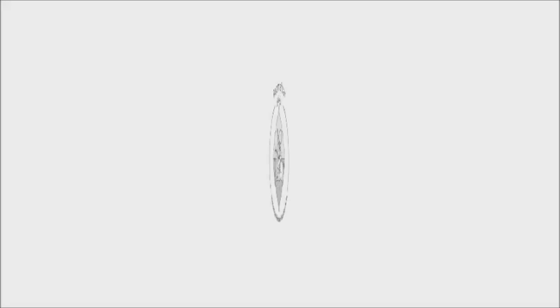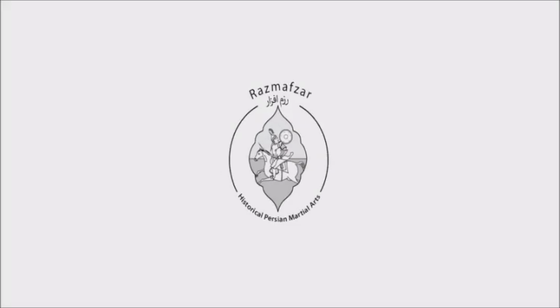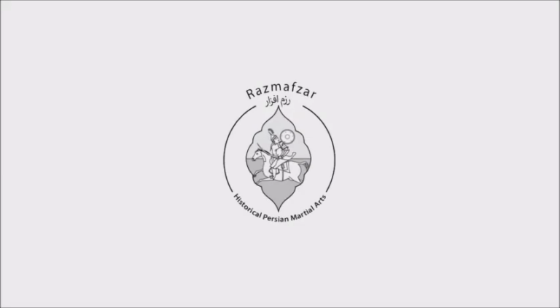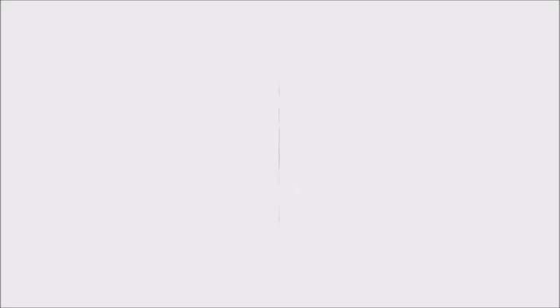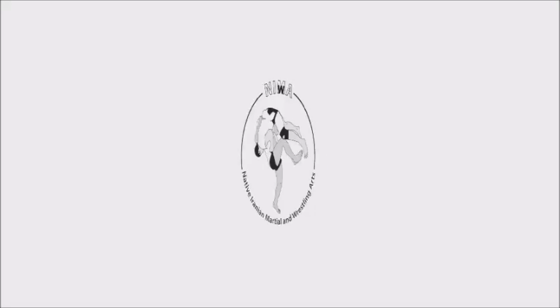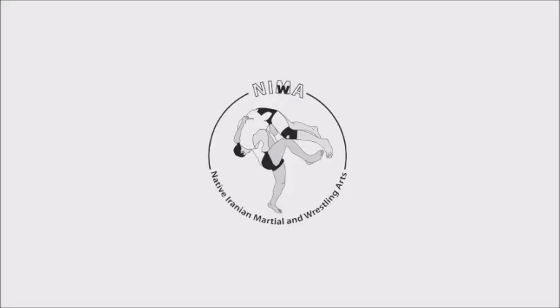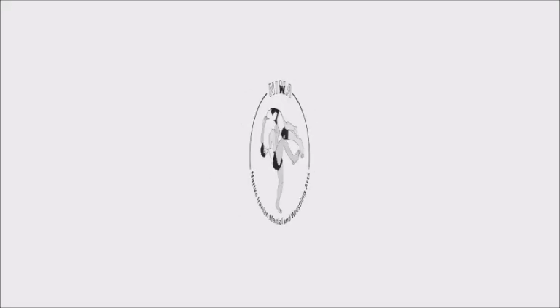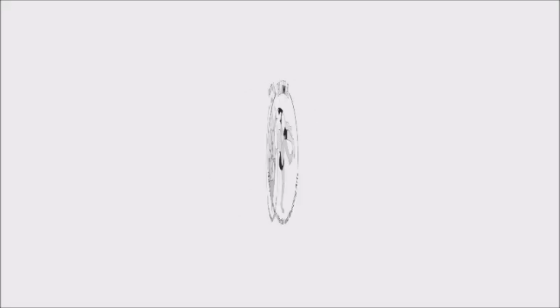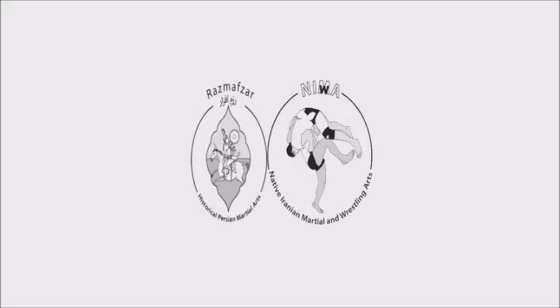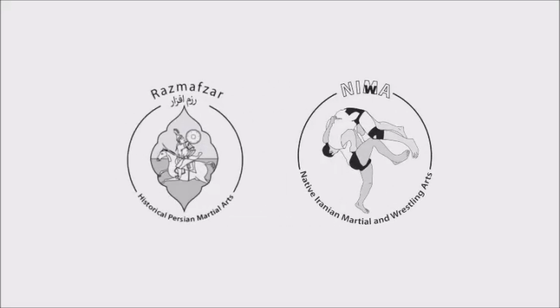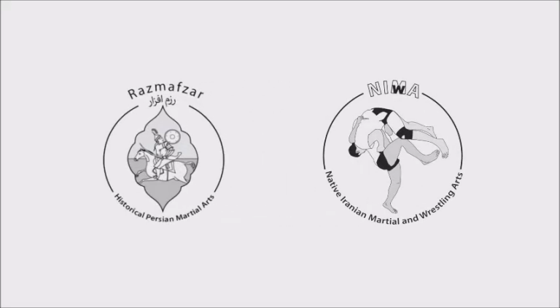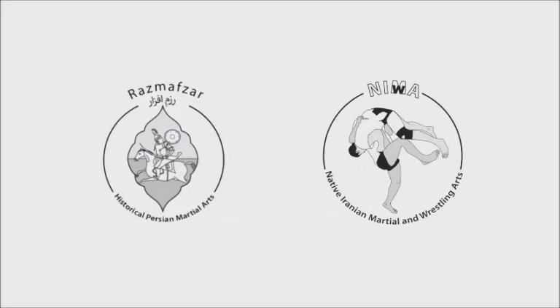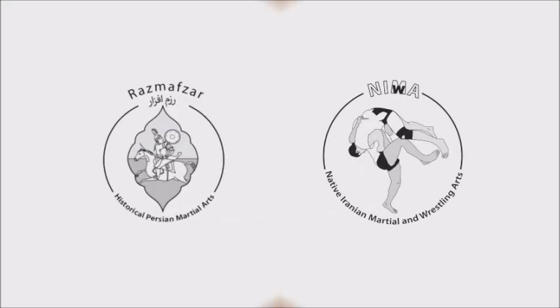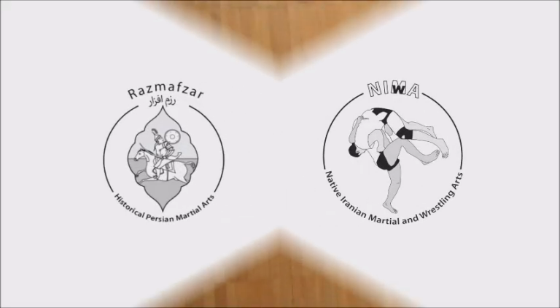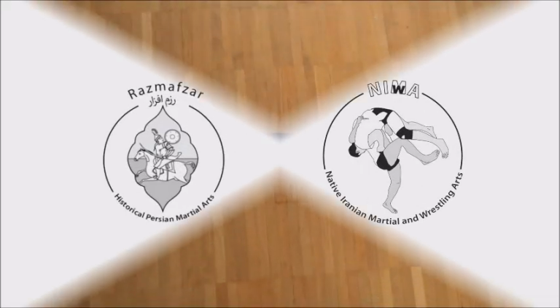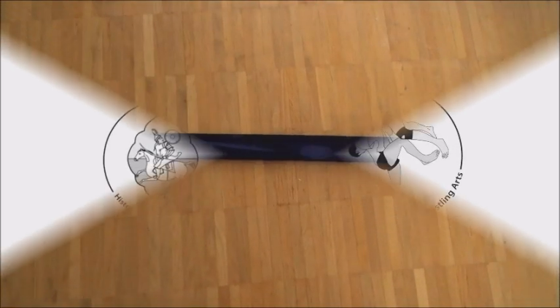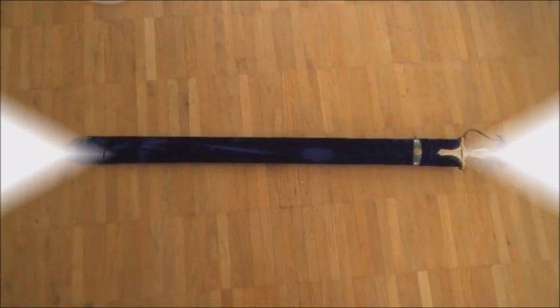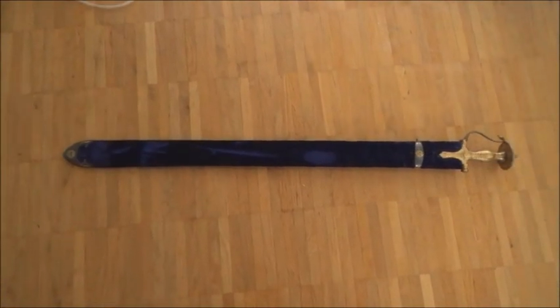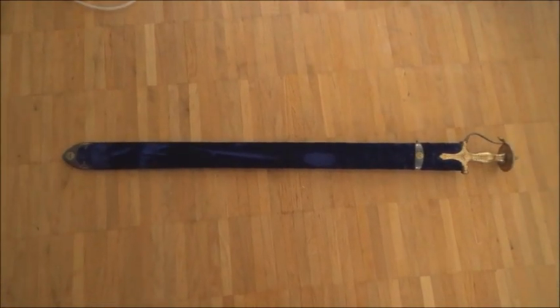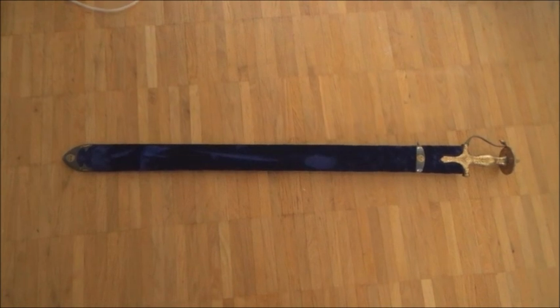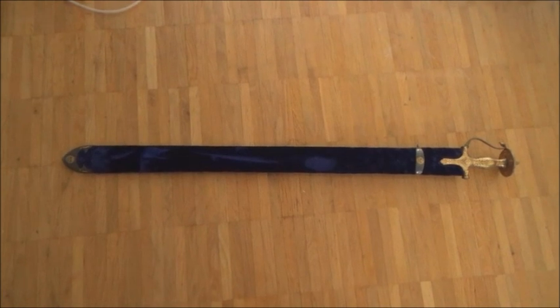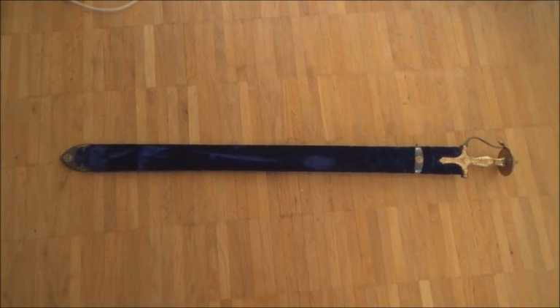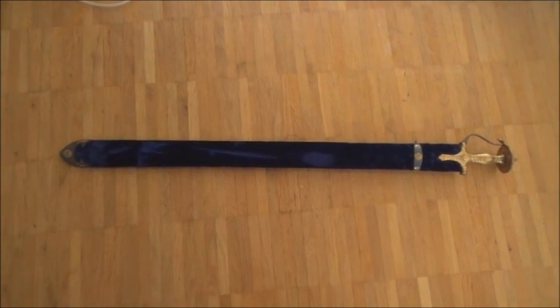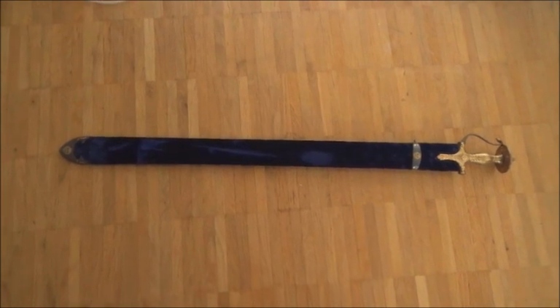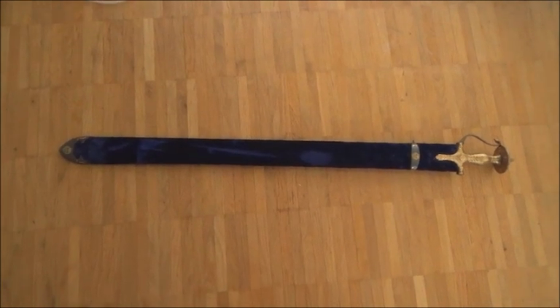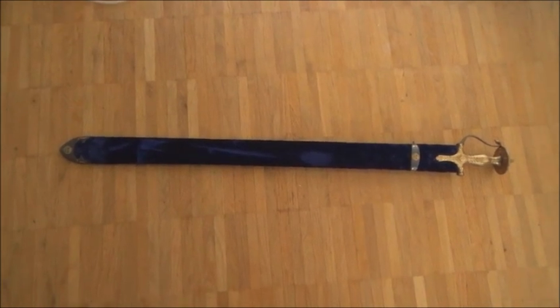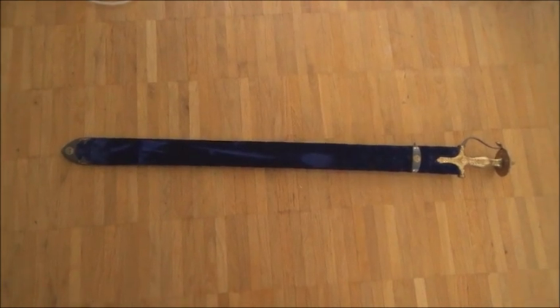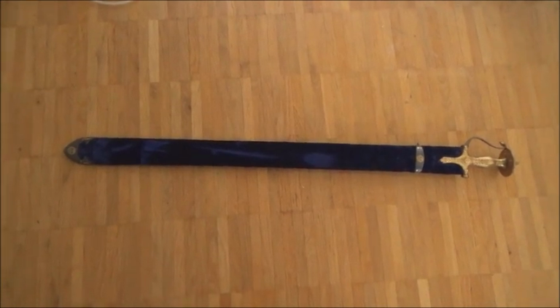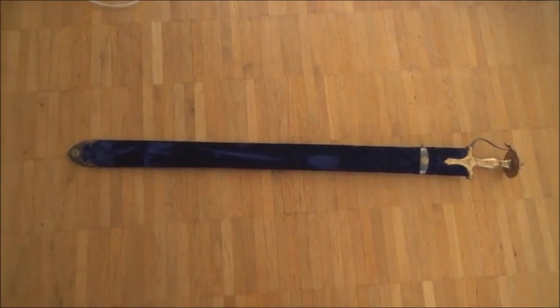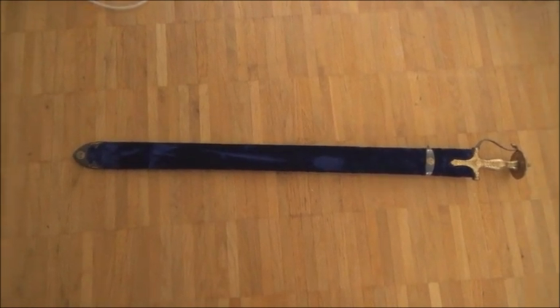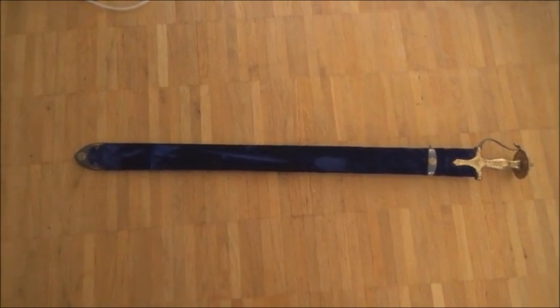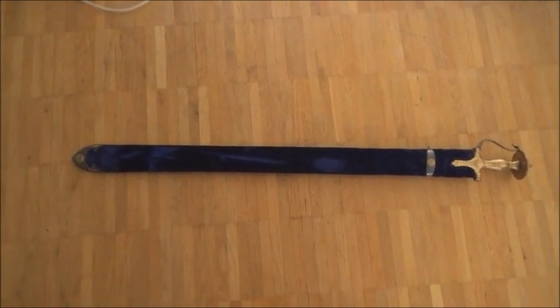Welcome to Rasmavsar TV. Today I'm going to show you a Khanda sword made in India. It's a reproduction sword.